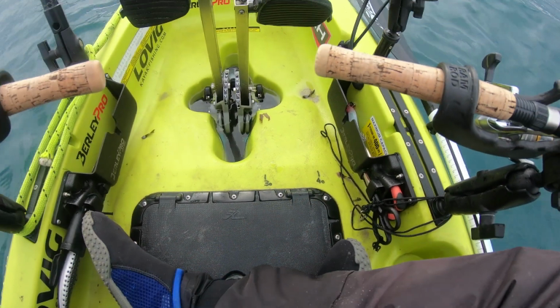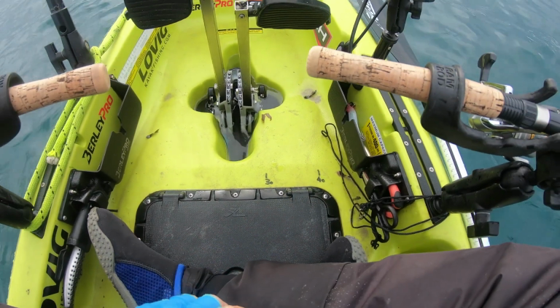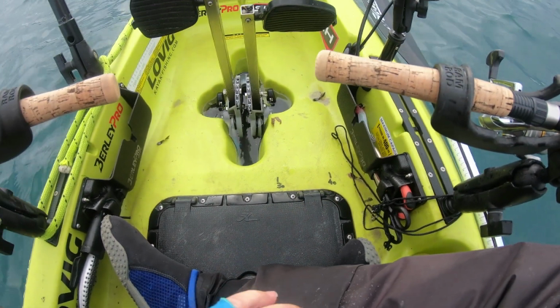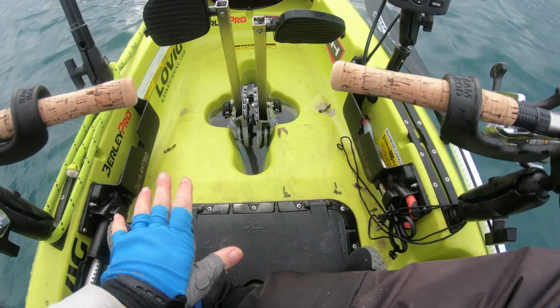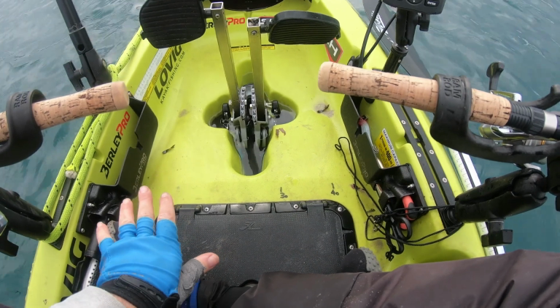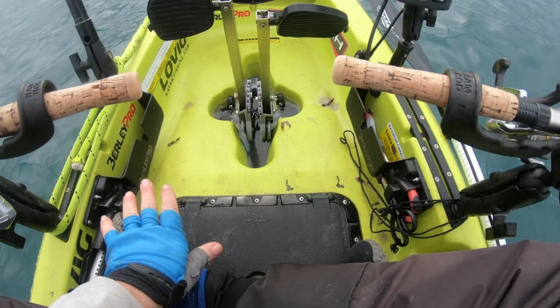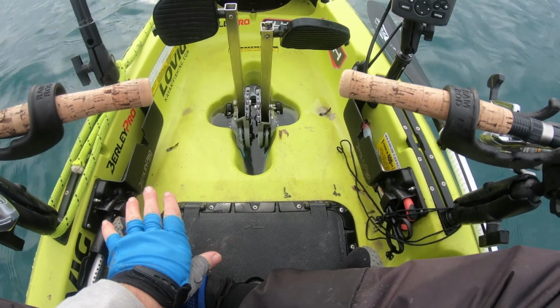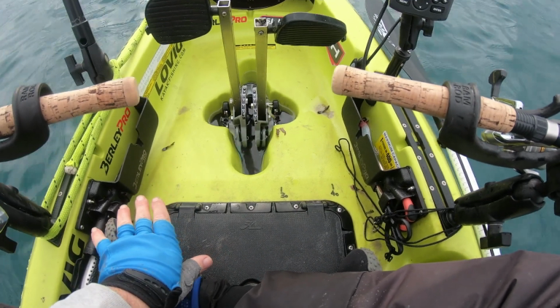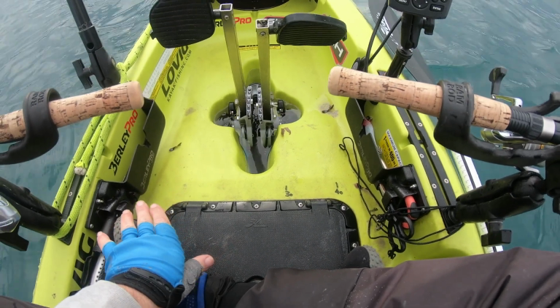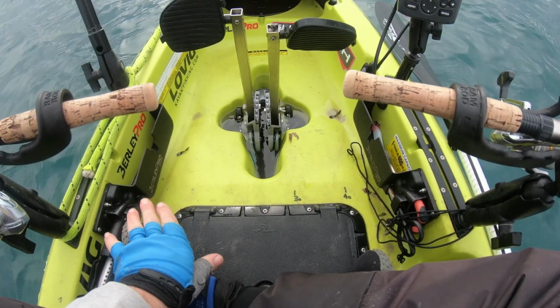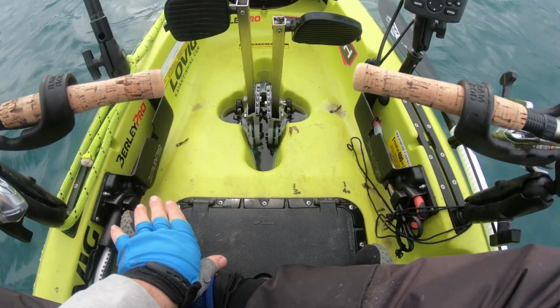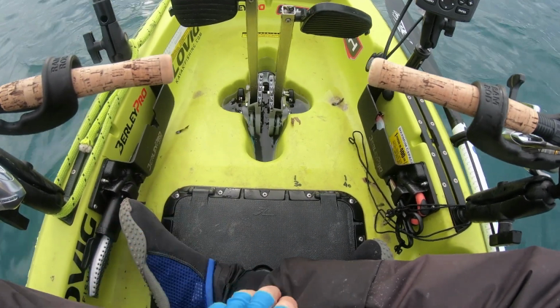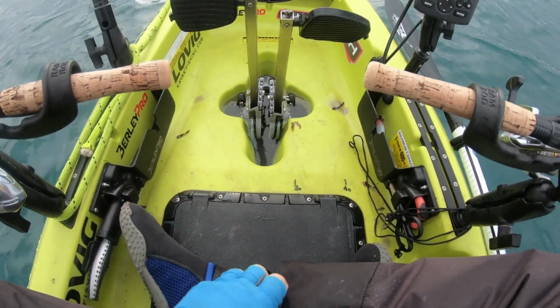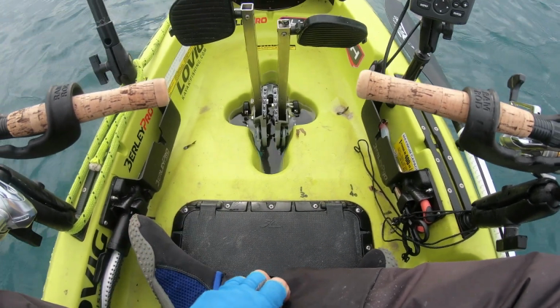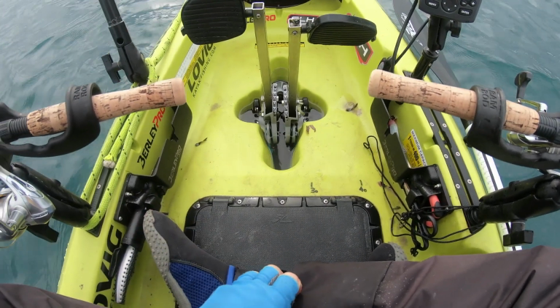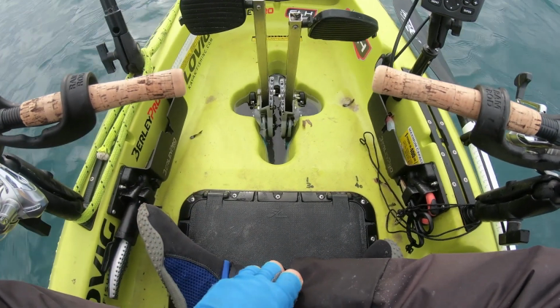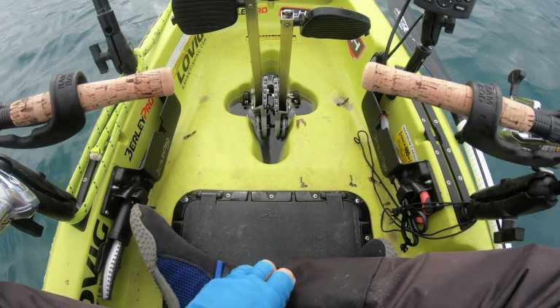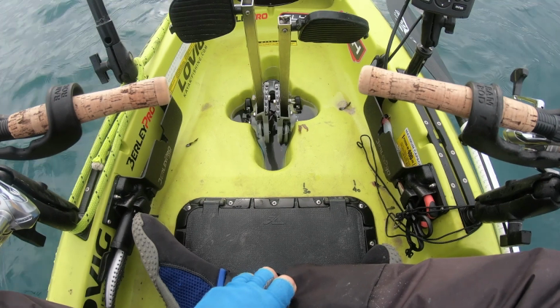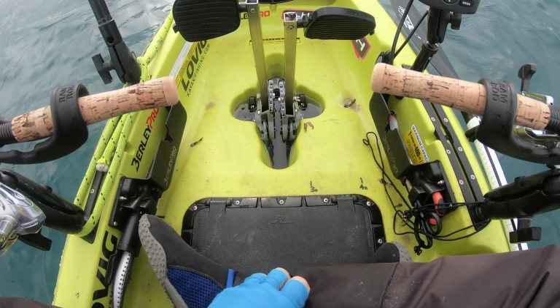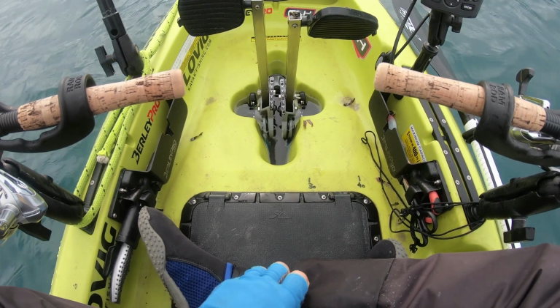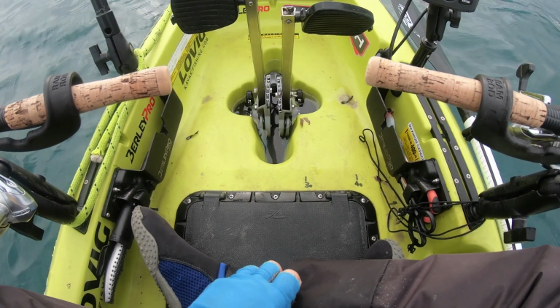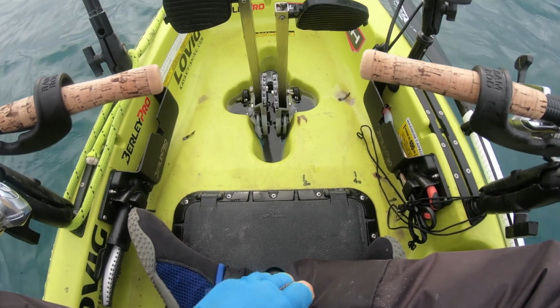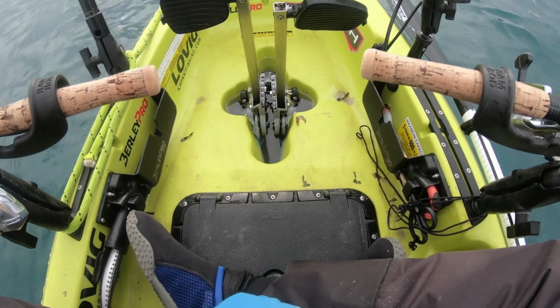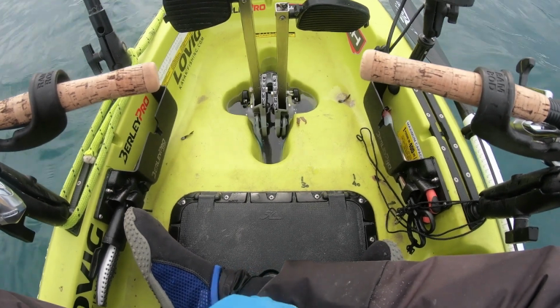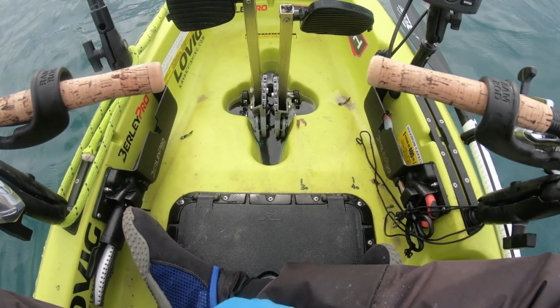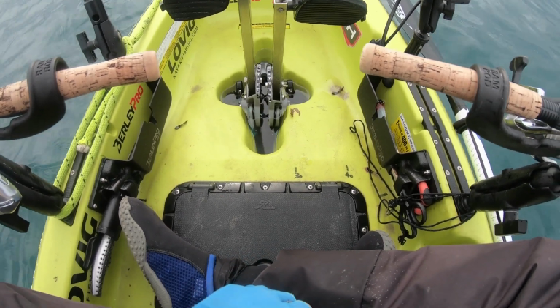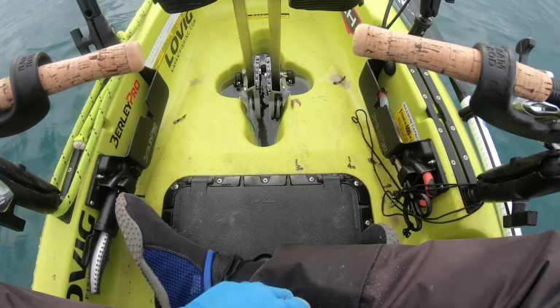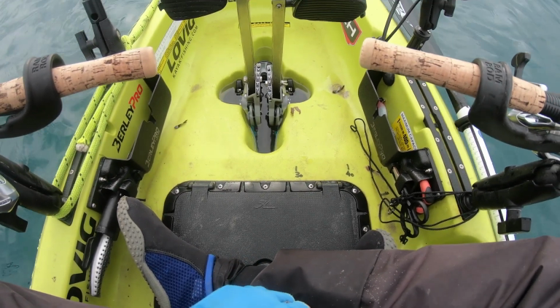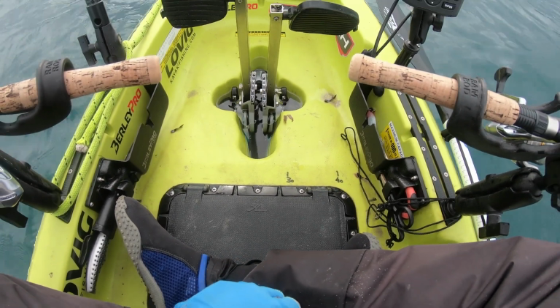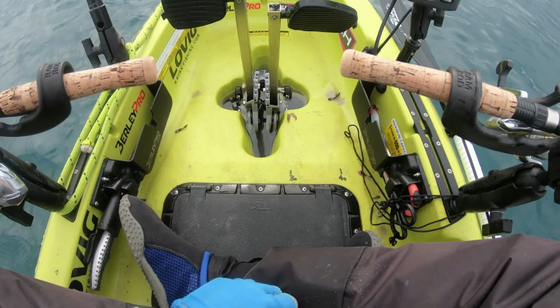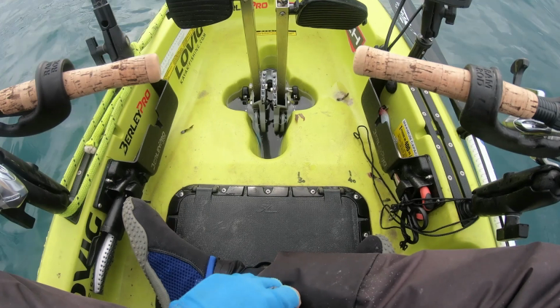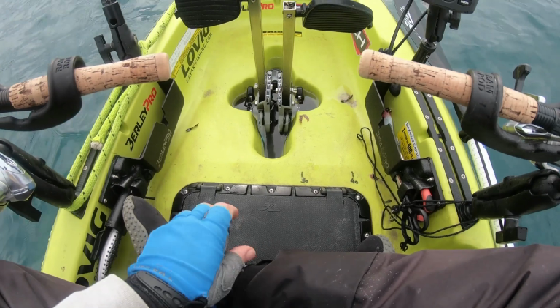If I catch a fish I can just lay it down on the floor of the kayak really quickly while it's still hooked. If it's legal and I want to keep it, I know the measurement, then I can unhook it and keep it. If it's too small I can just drop it back over the side.